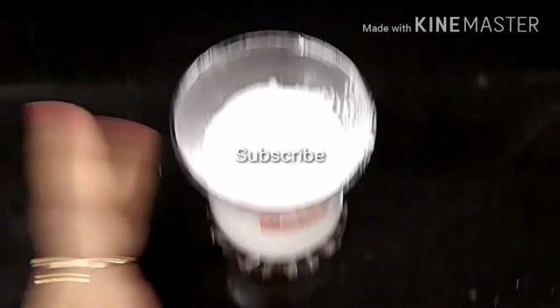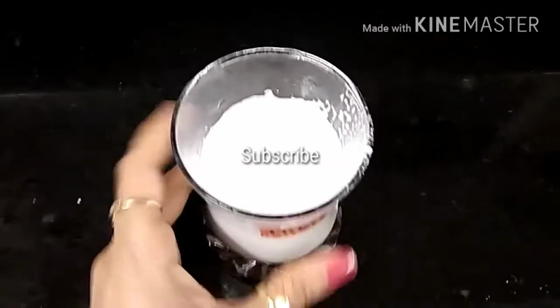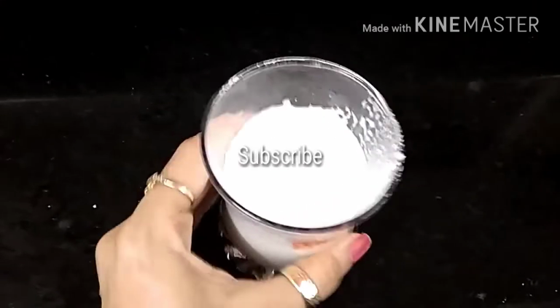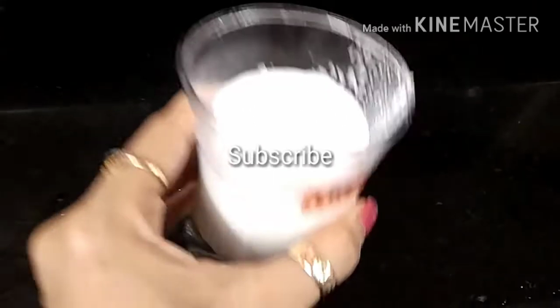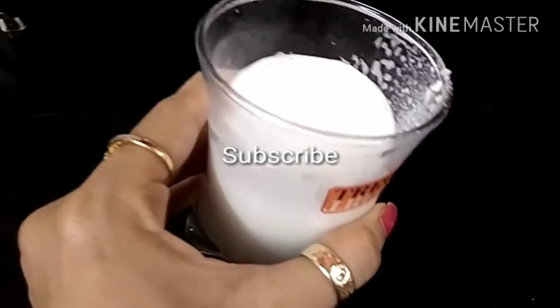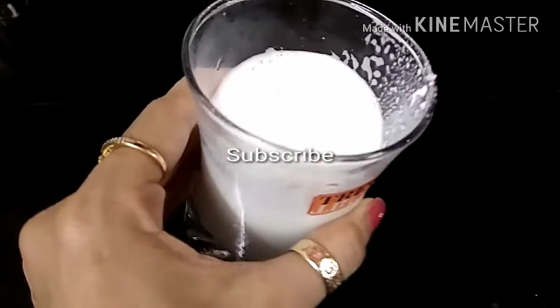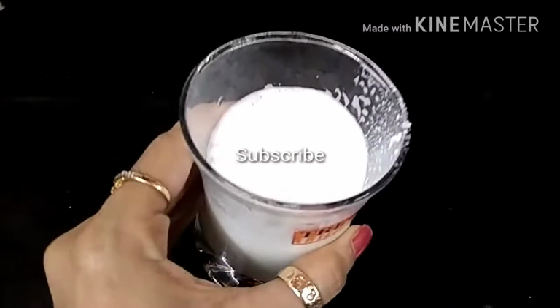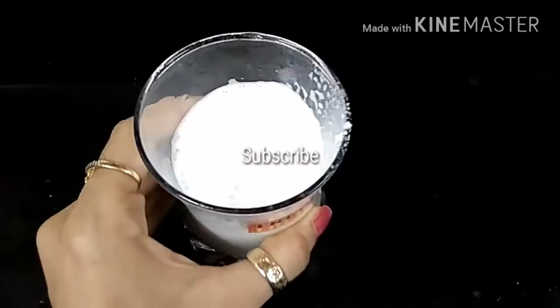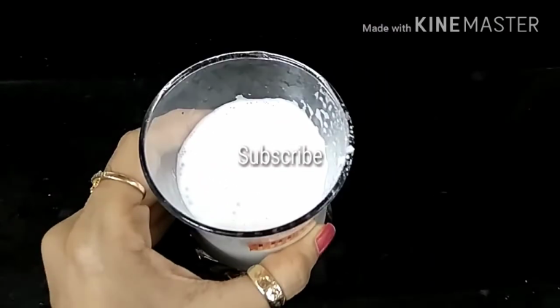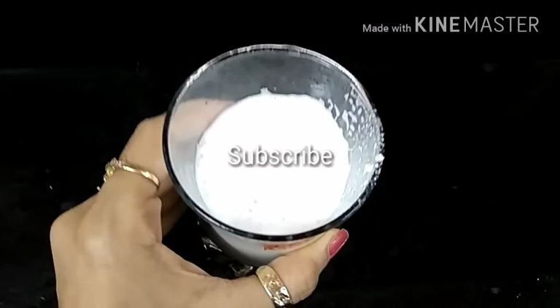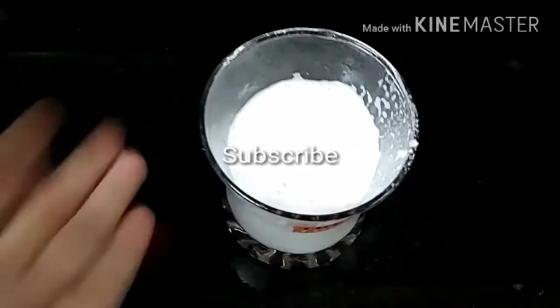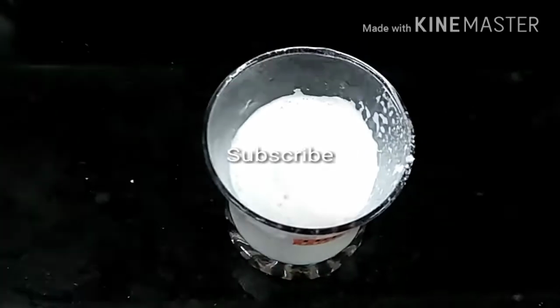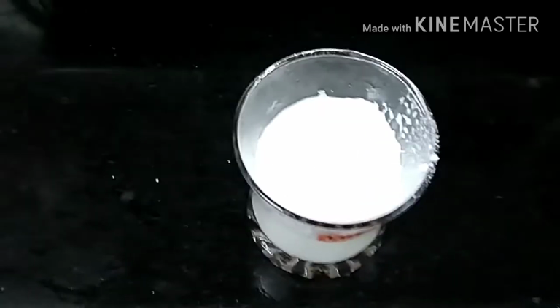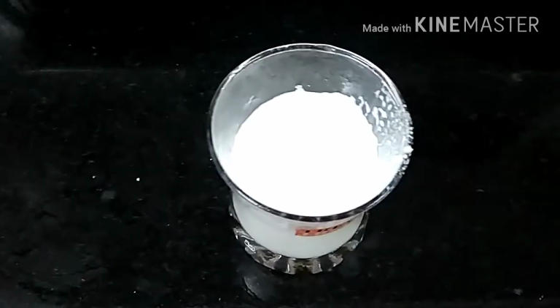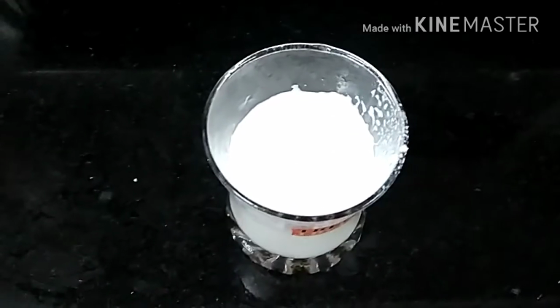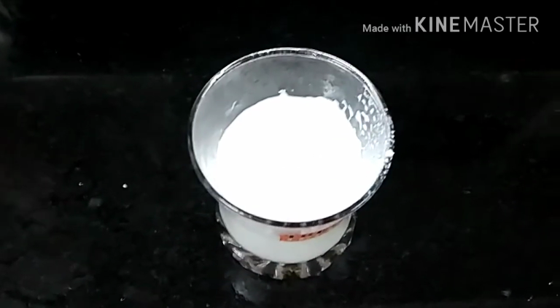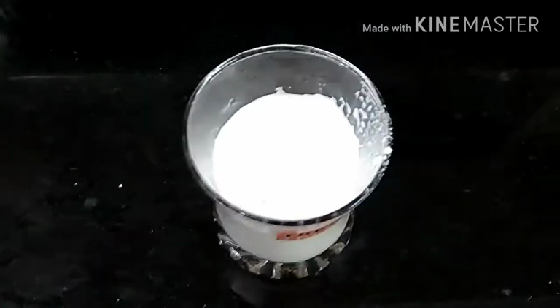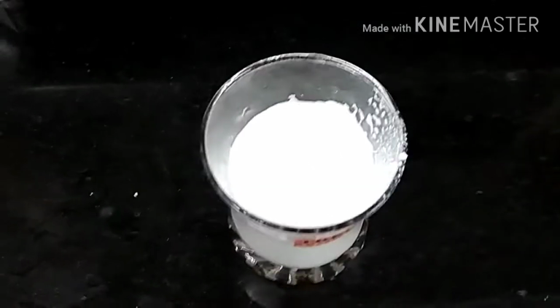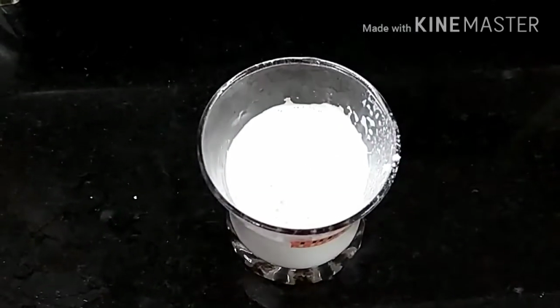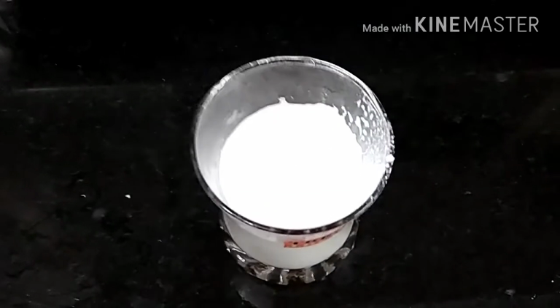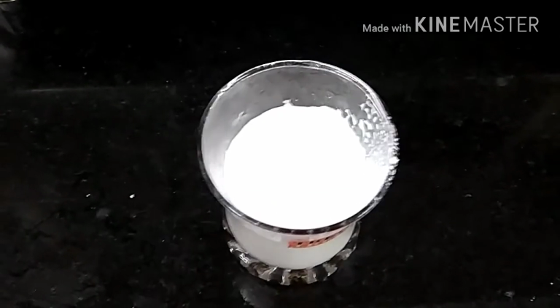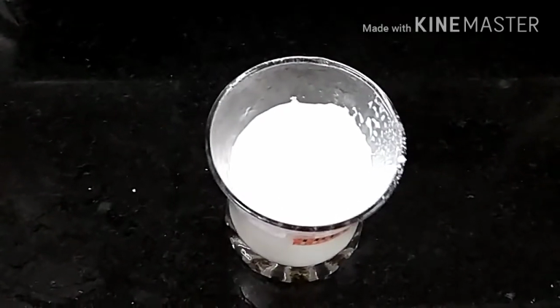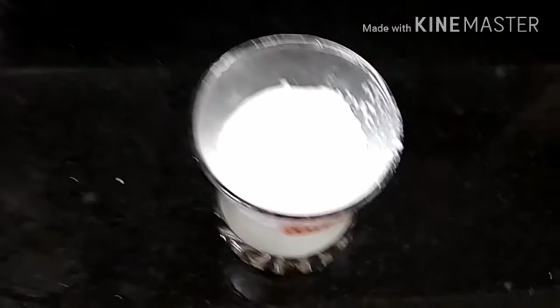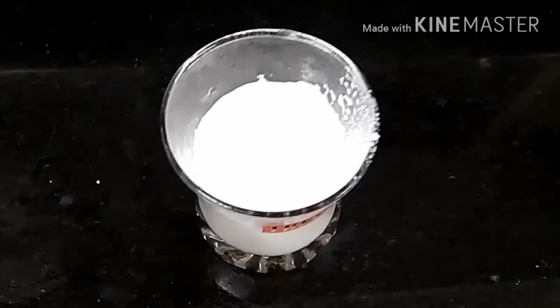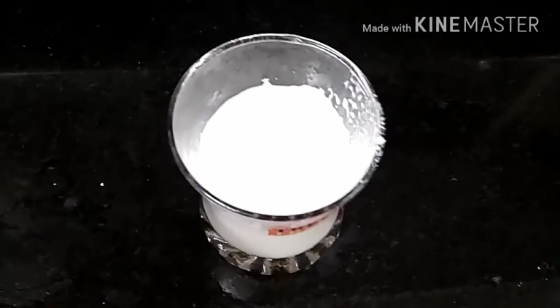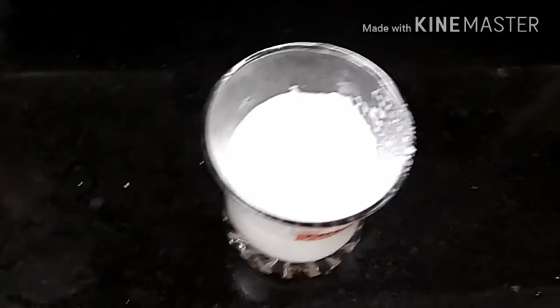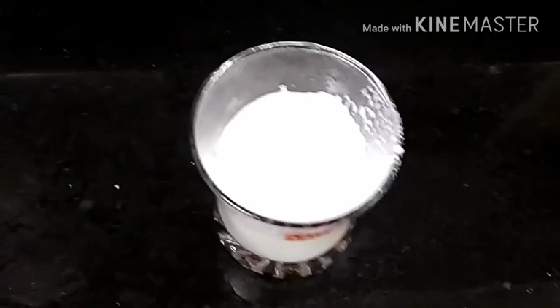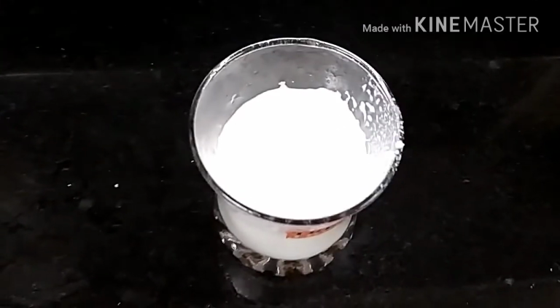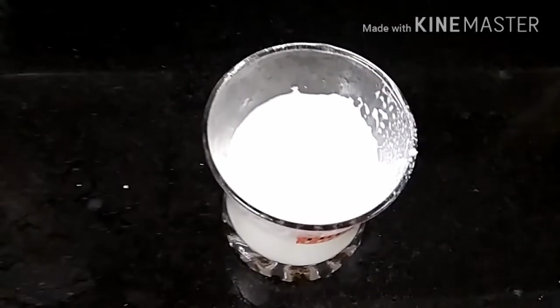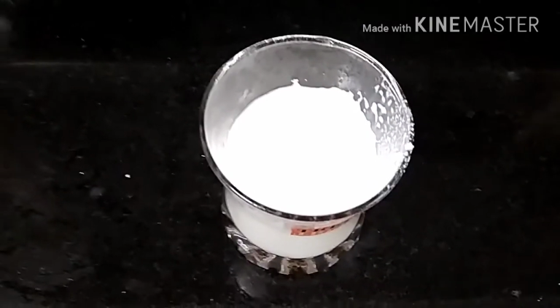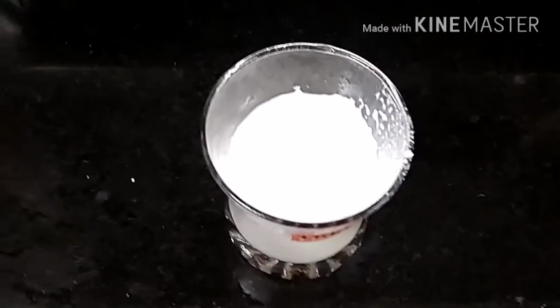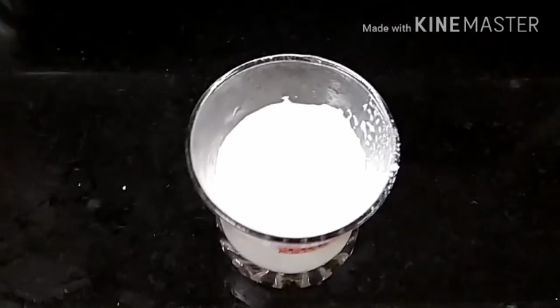Take almond milk in this way. This is a substitute for dairy milk. There are a lot of good benefits — results are good. It is very helpful in weight loss. You can also make almond milk in this way.